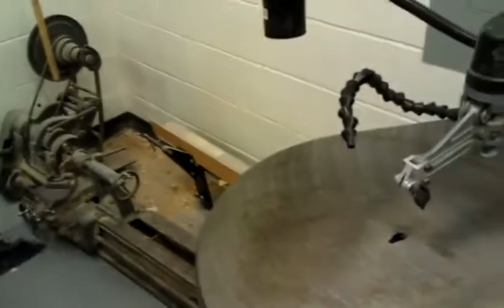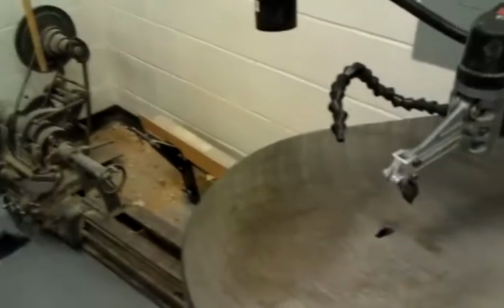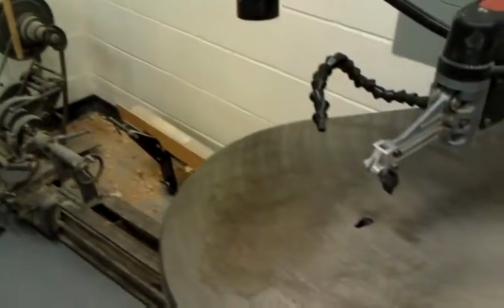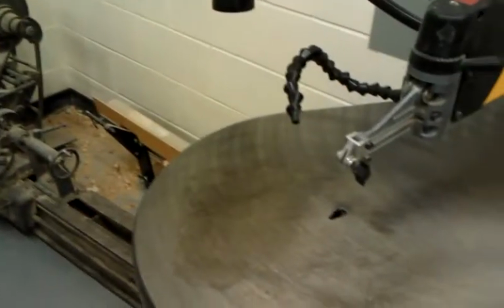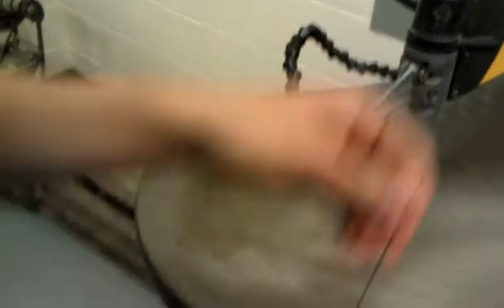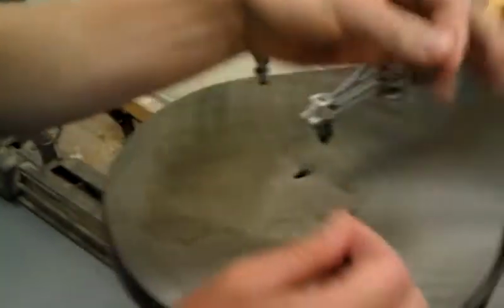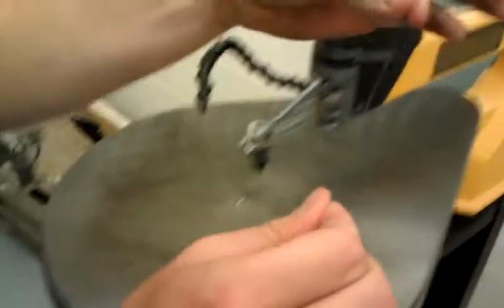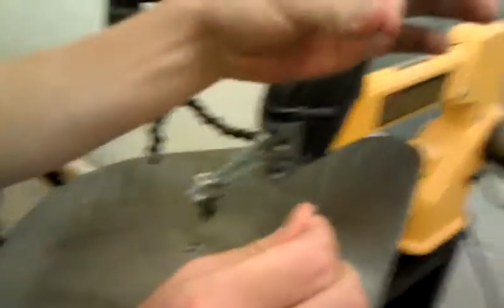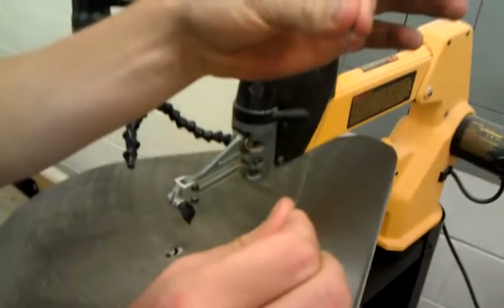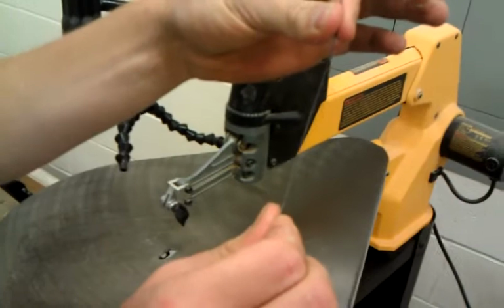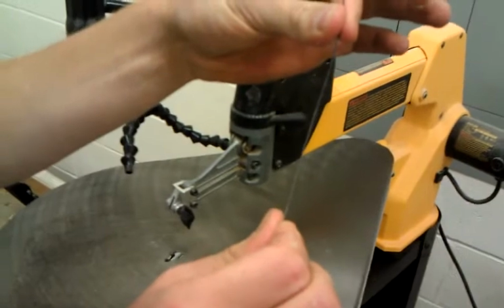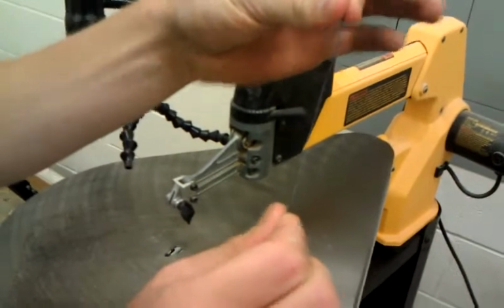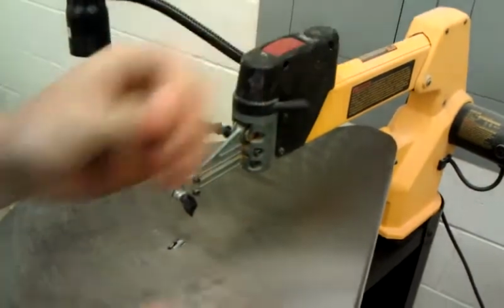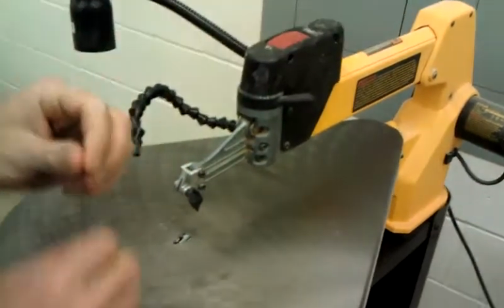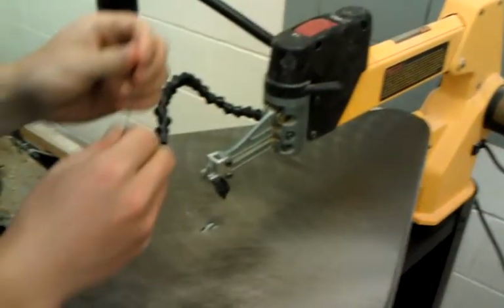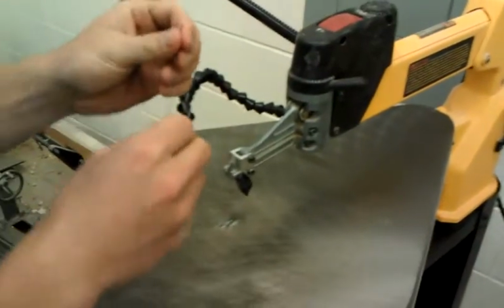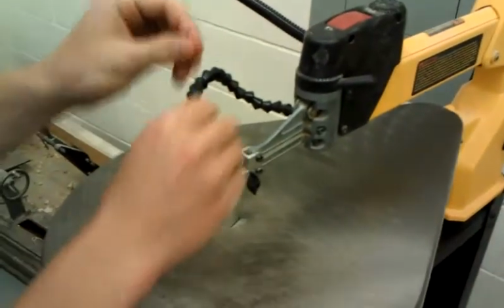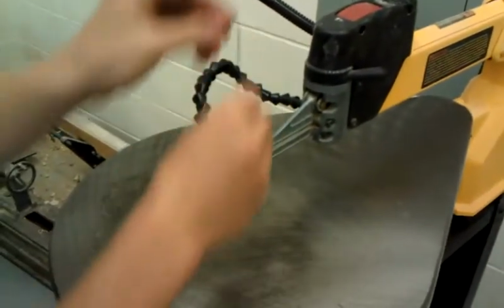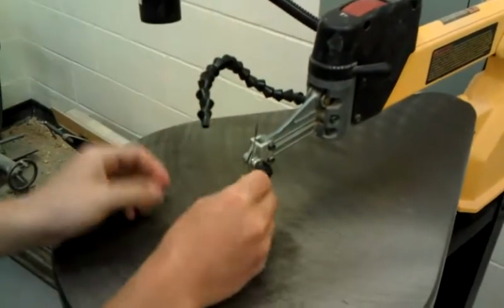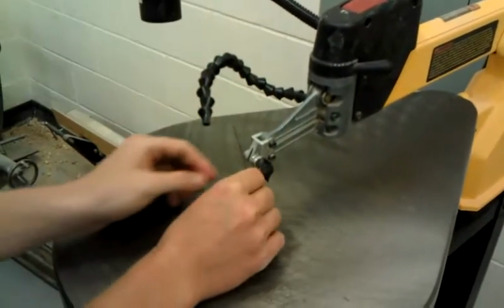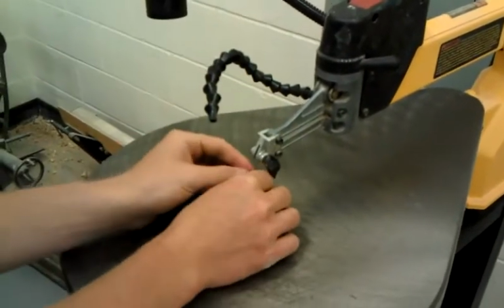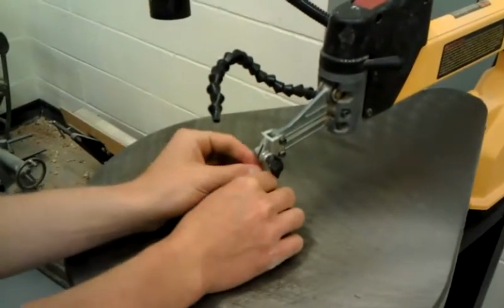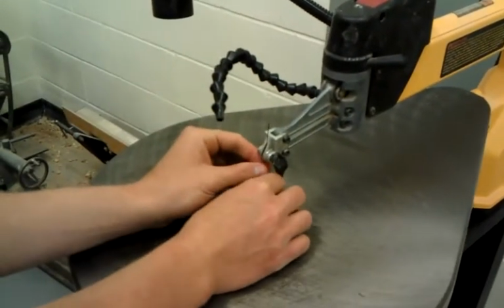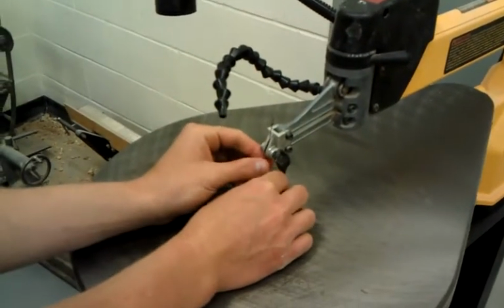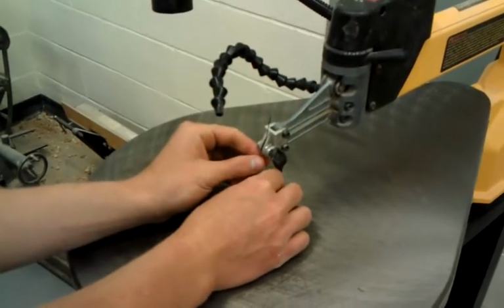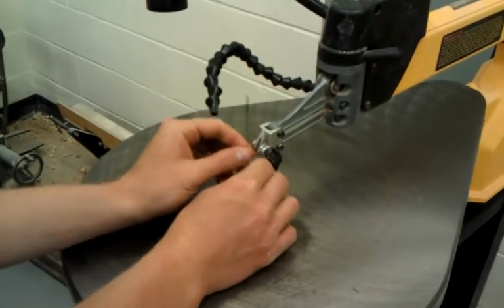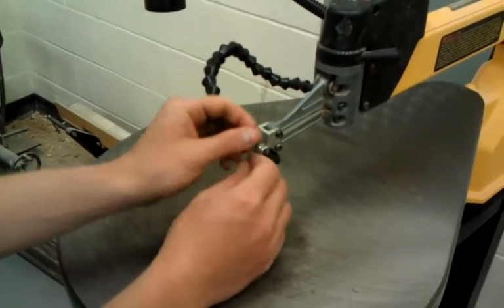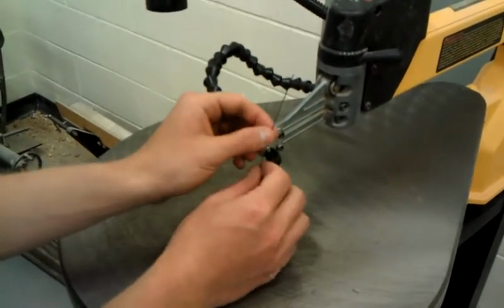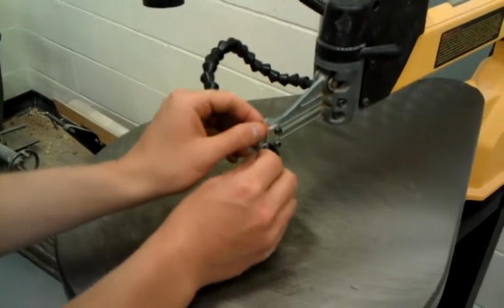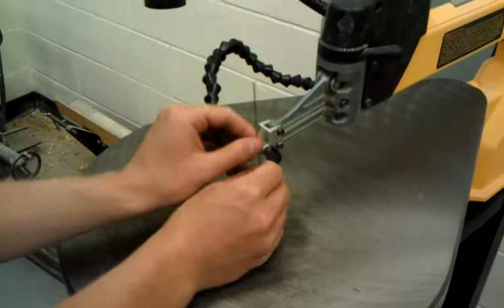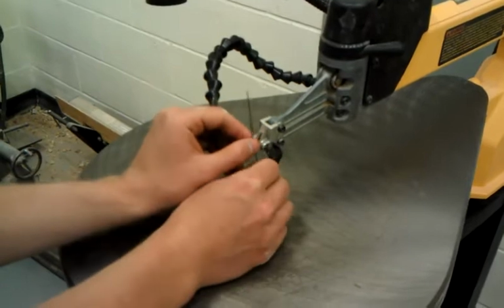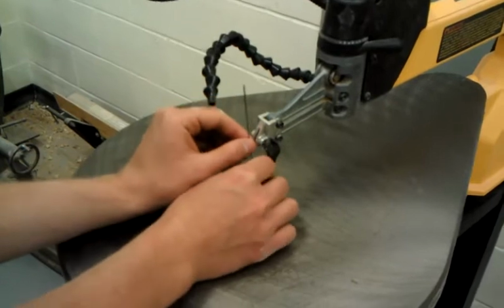And then you get your new blade. You put it in here. Make sure the teeth are pointing down.